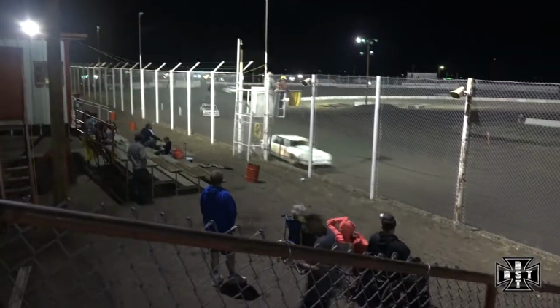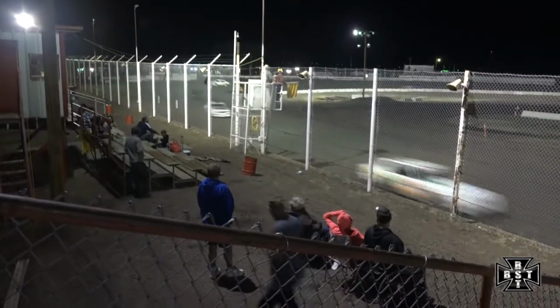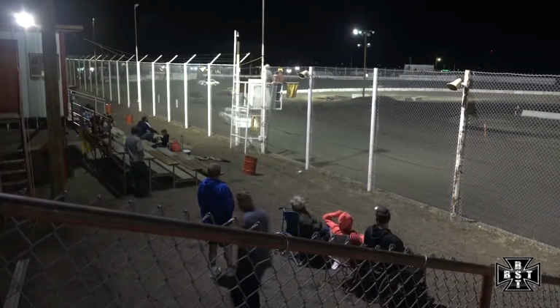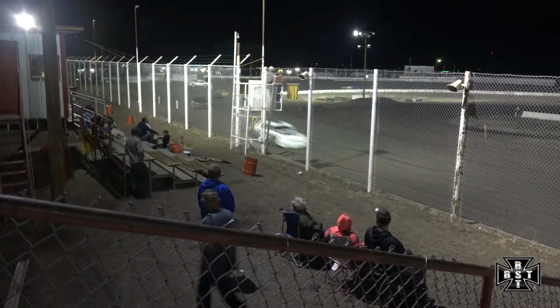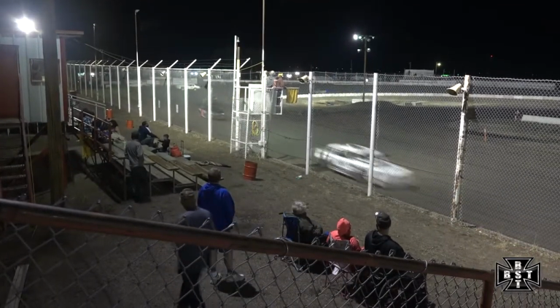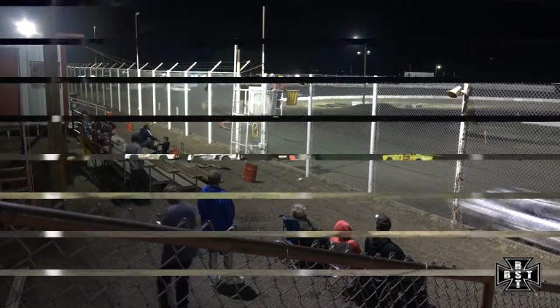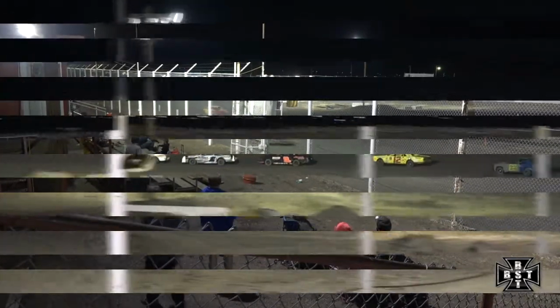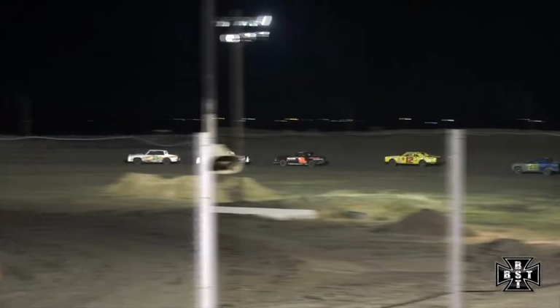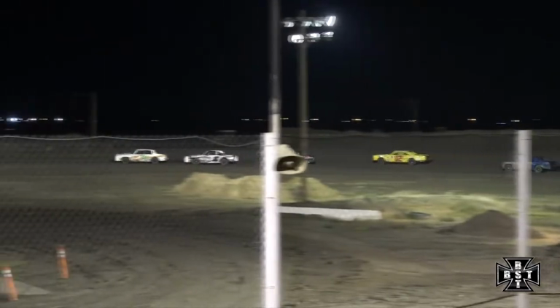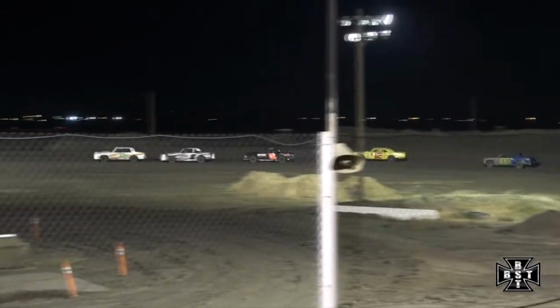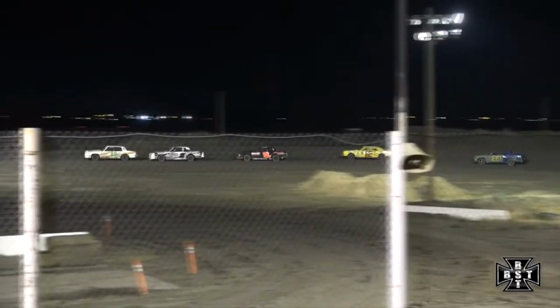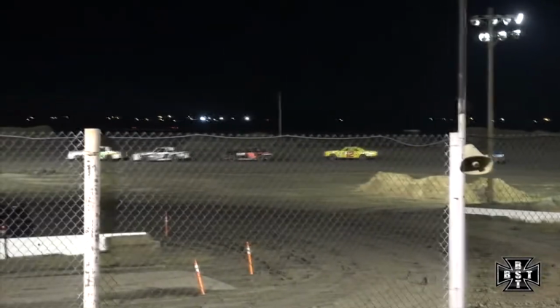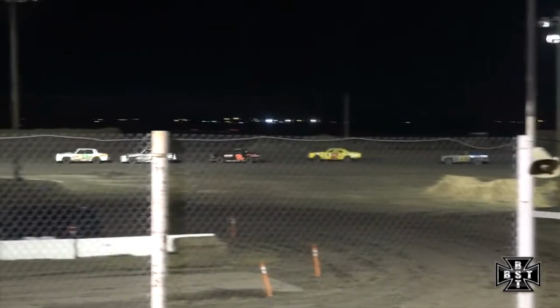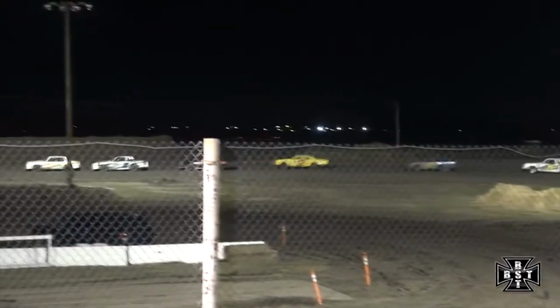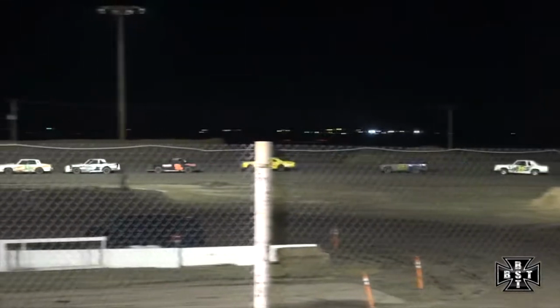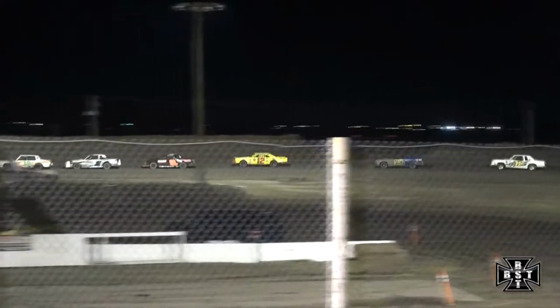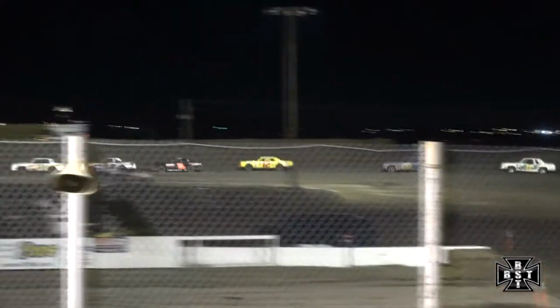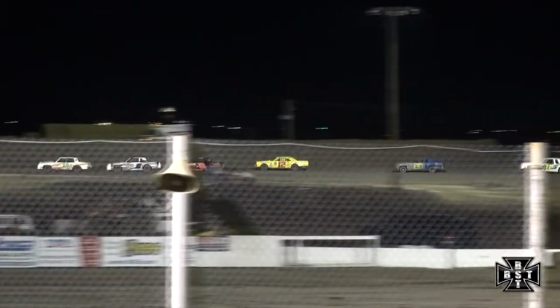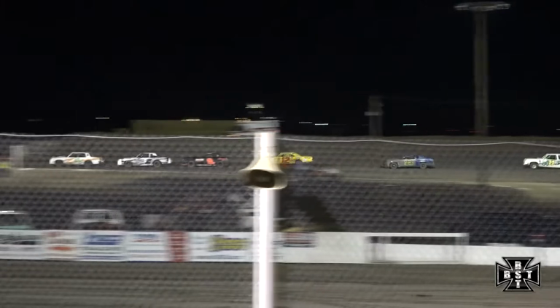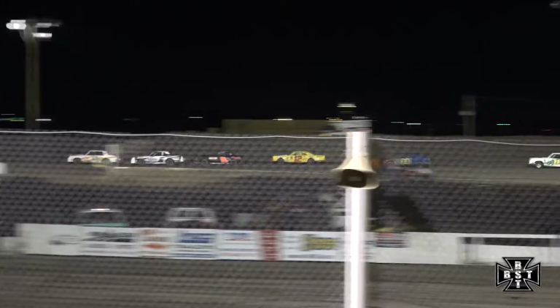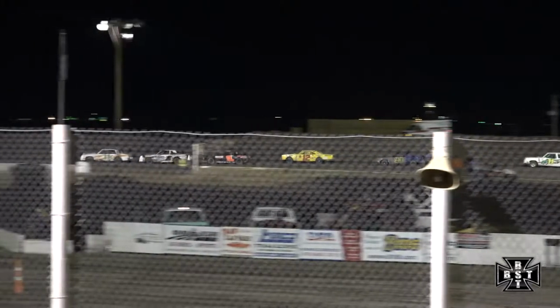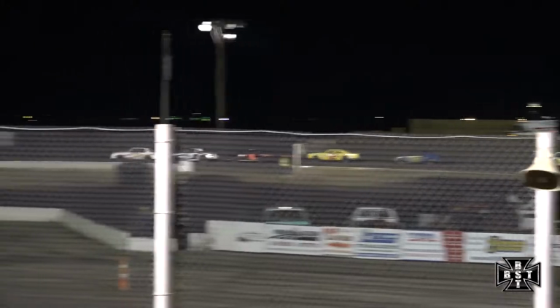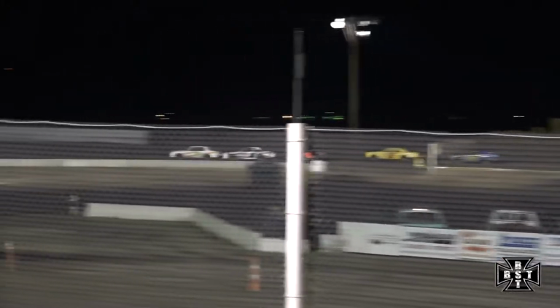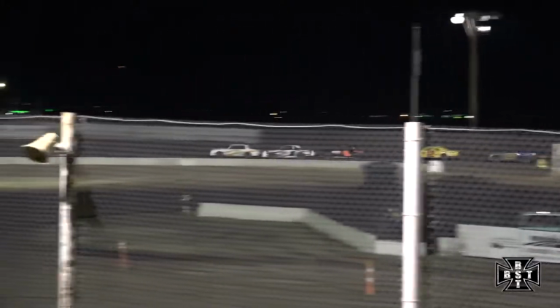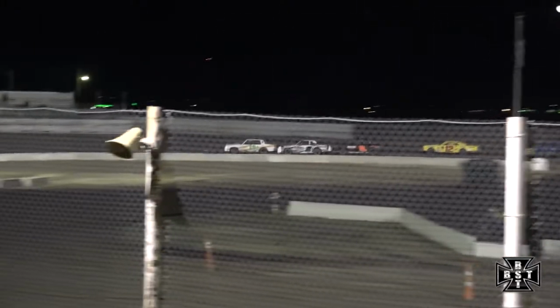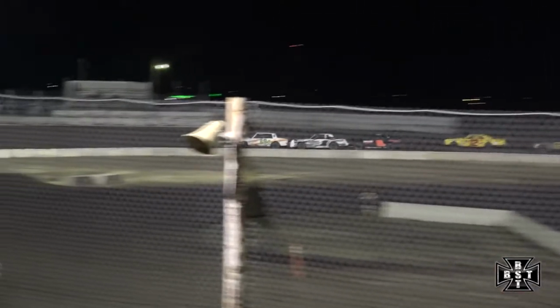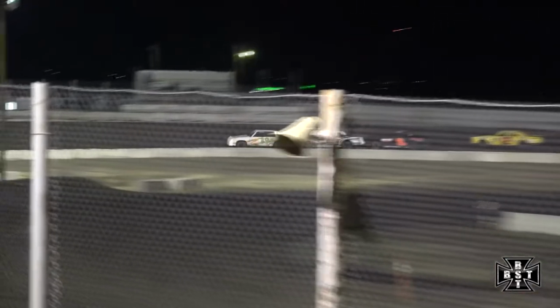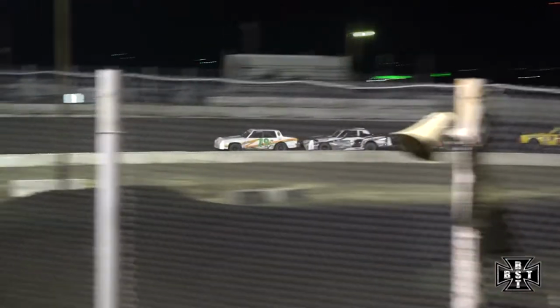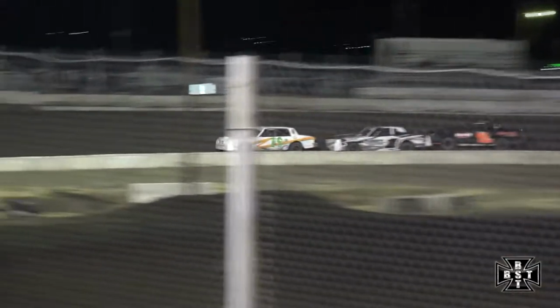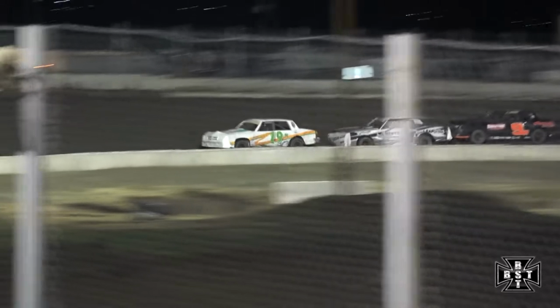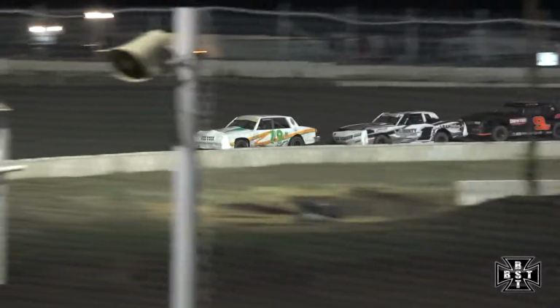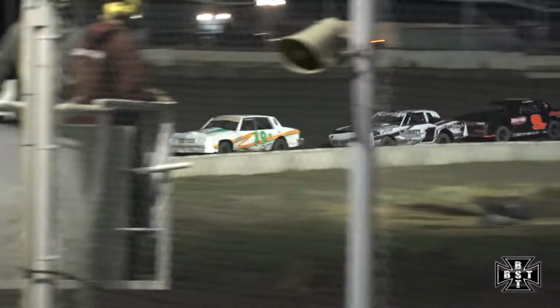Caution flag is out. Dossett is your race leader, Shane Gripen second, and Anthony Rhodes rounds out your top 3 here early on in the IMCA Hobby Stock feature.